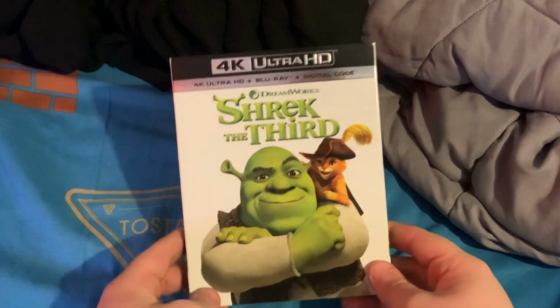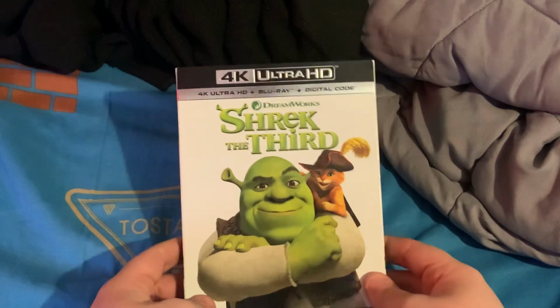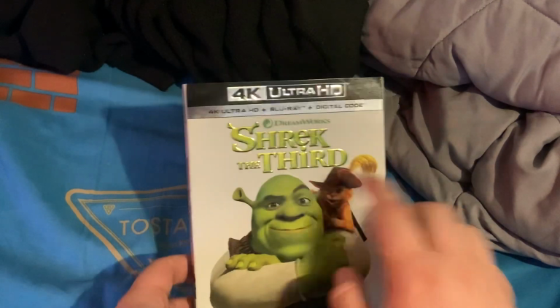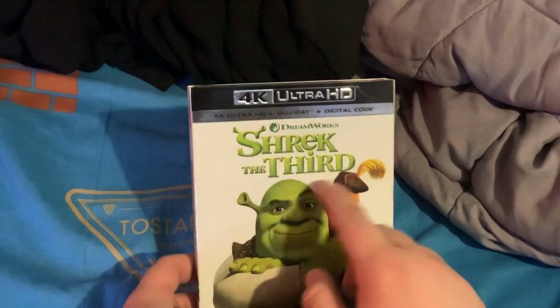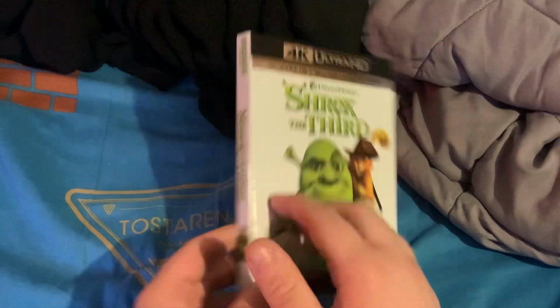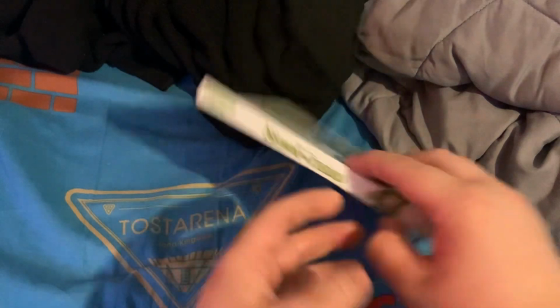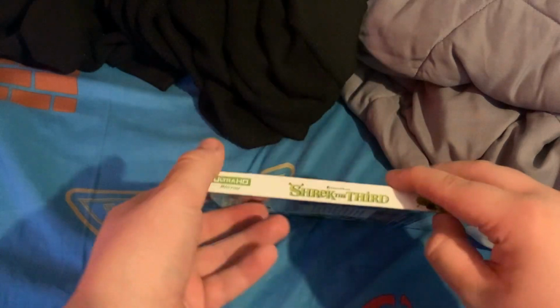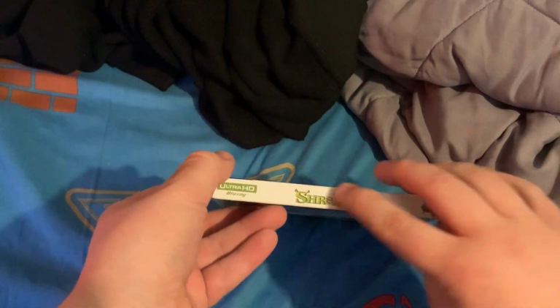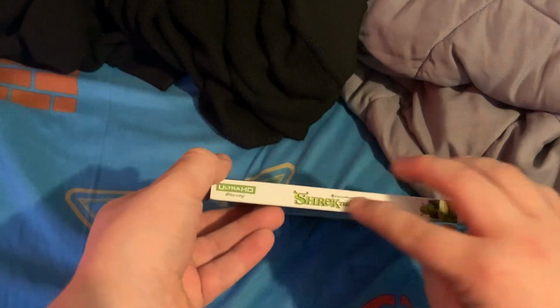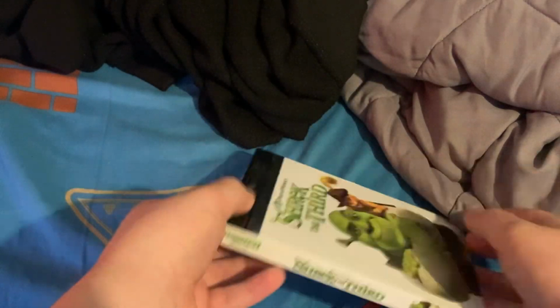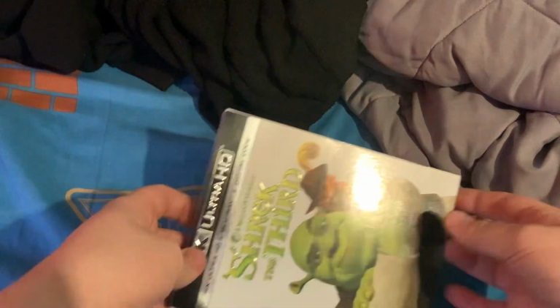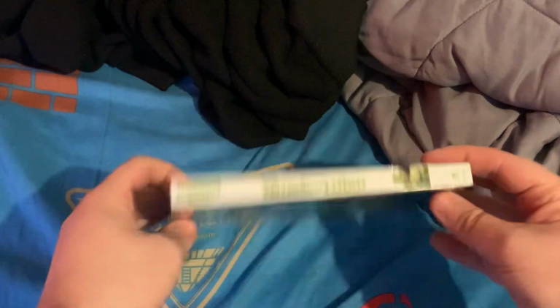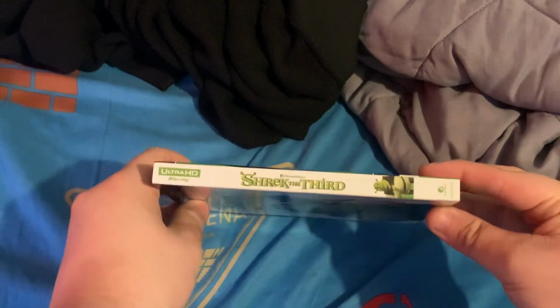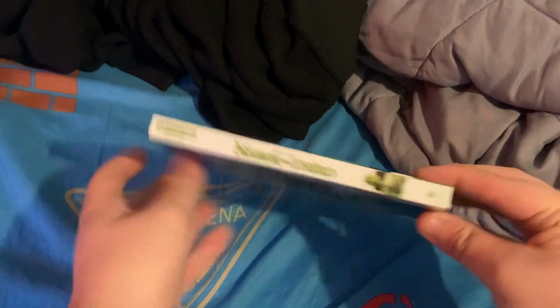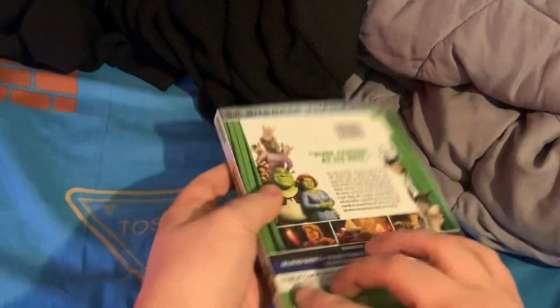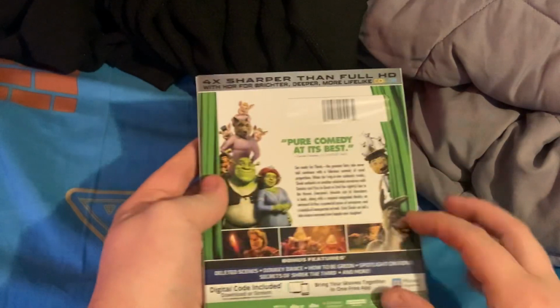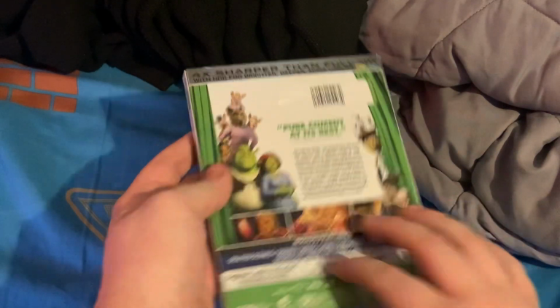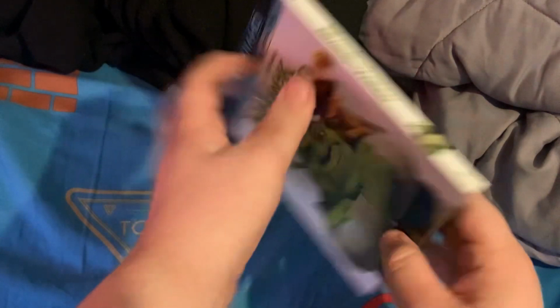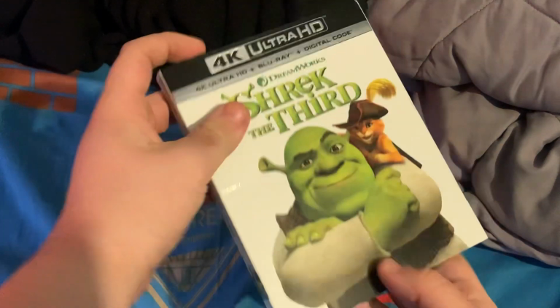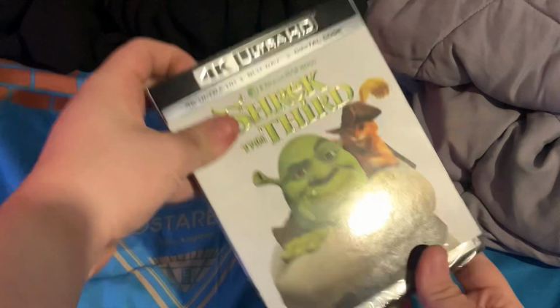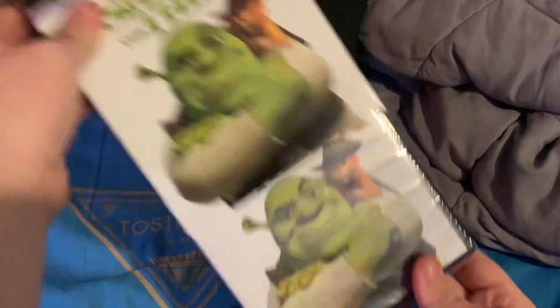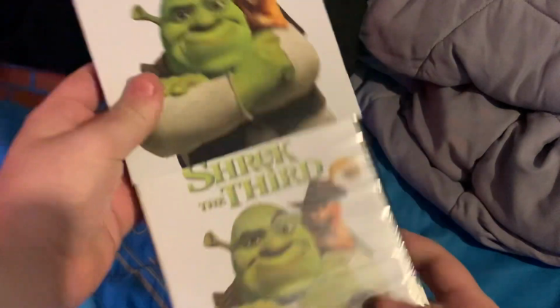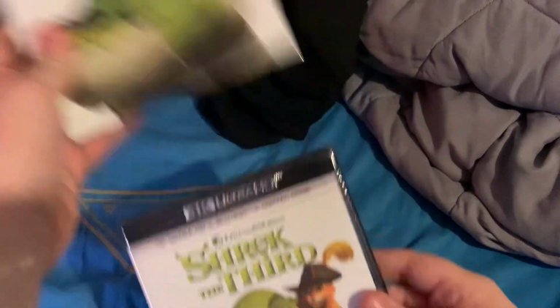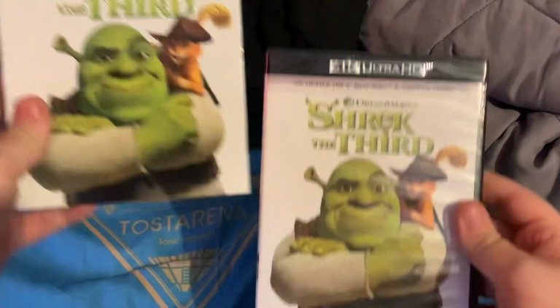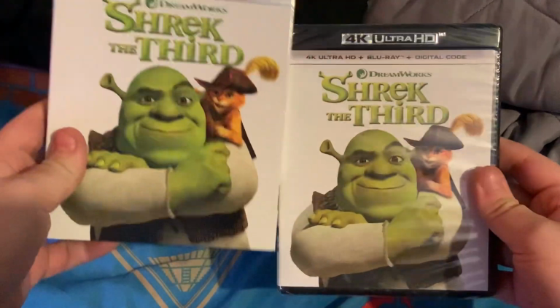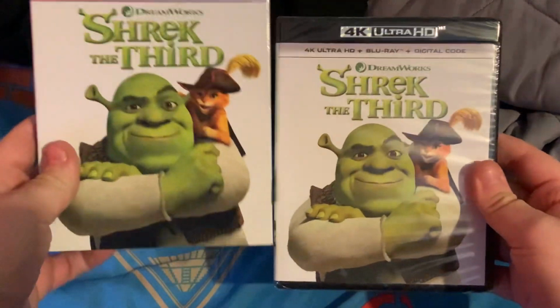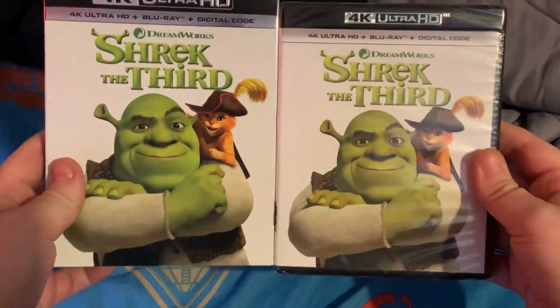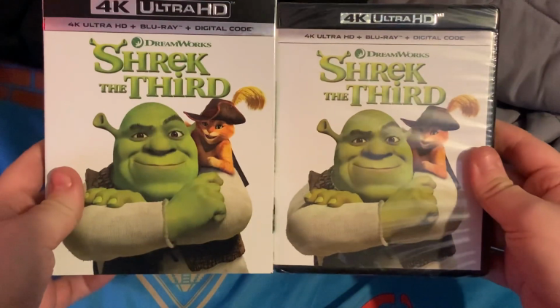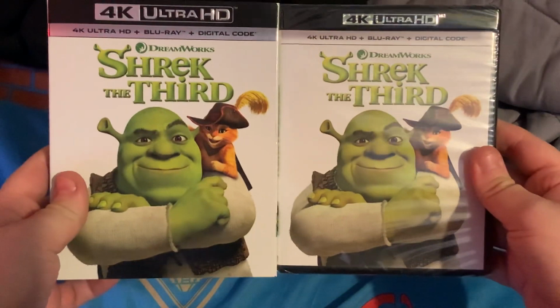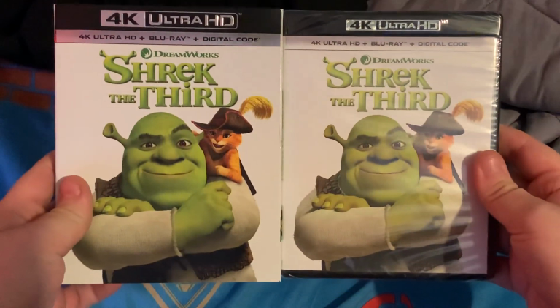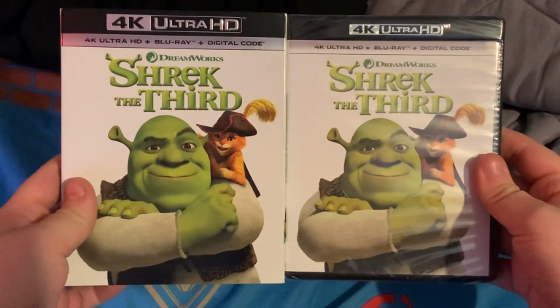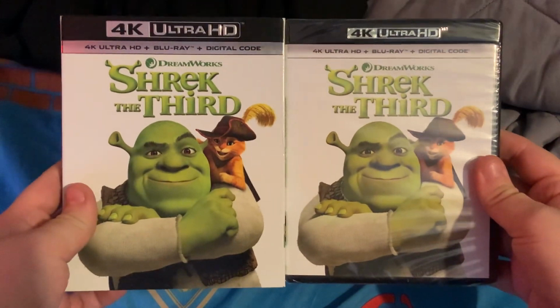So, here's the front, the side, and the other side and back. And it looks like we got a matching cover as well.